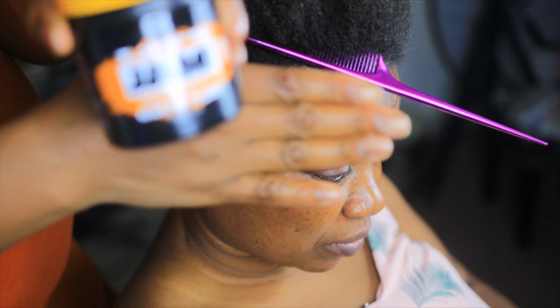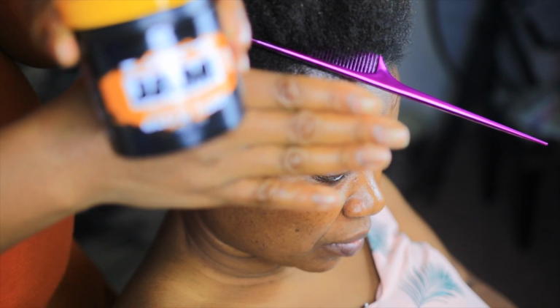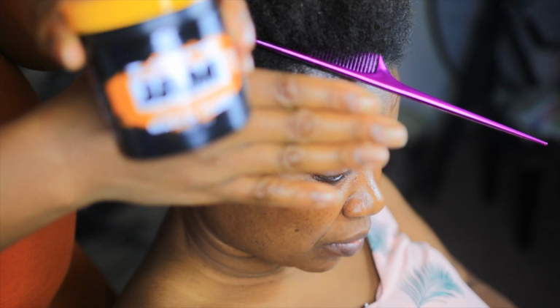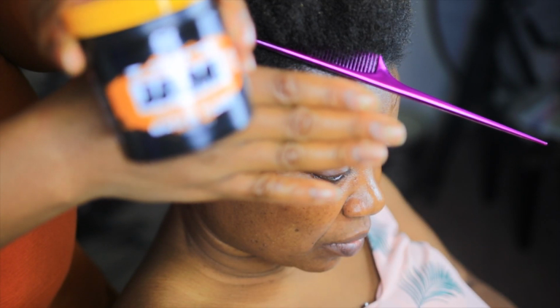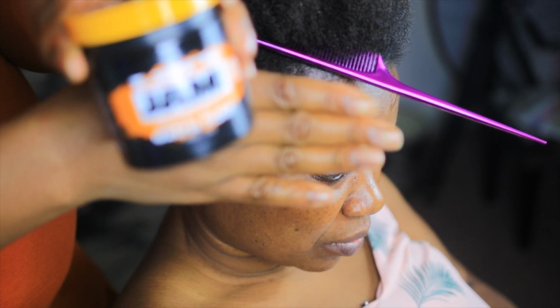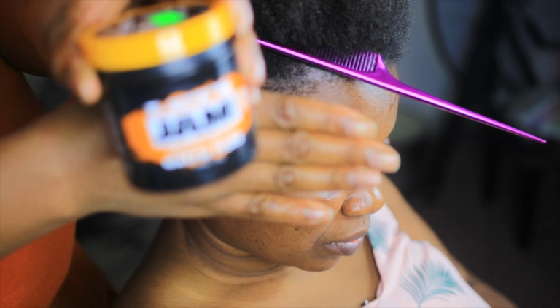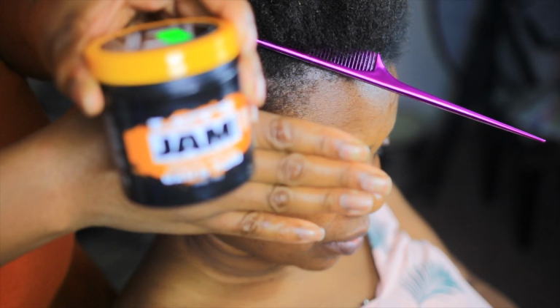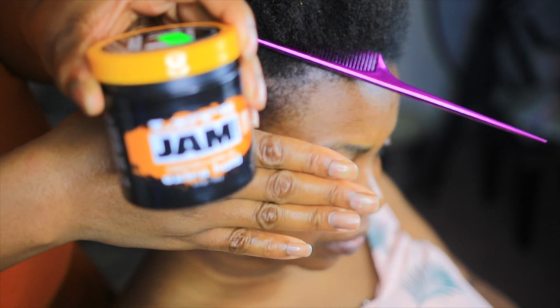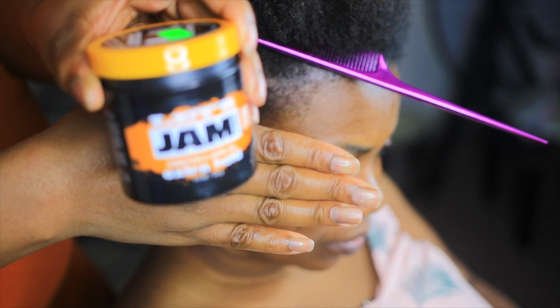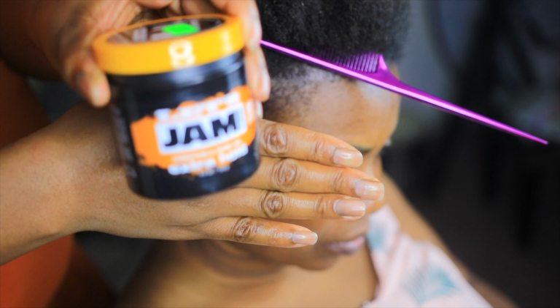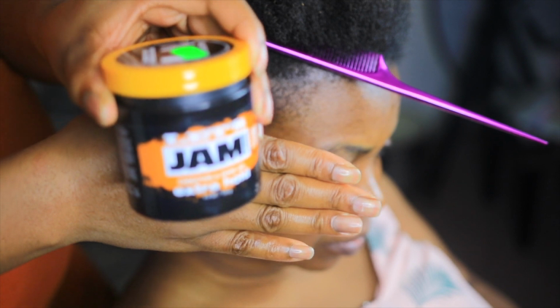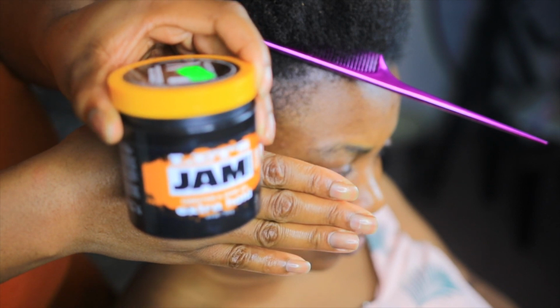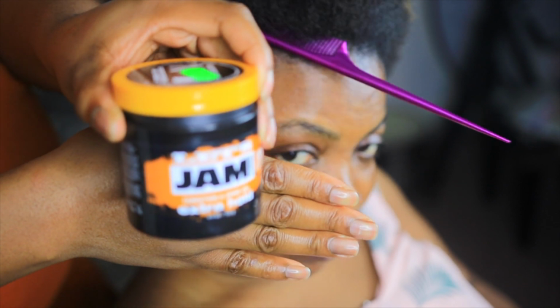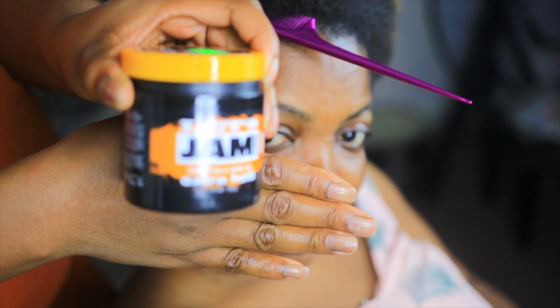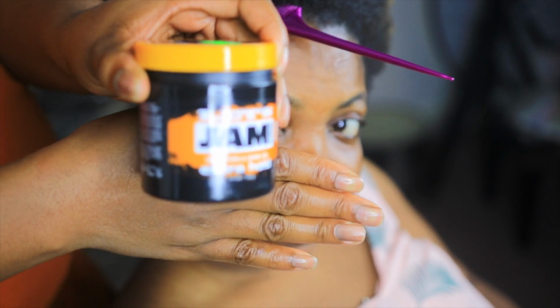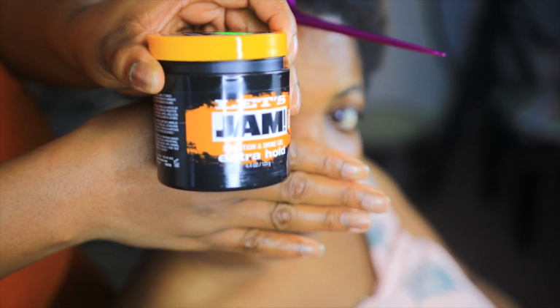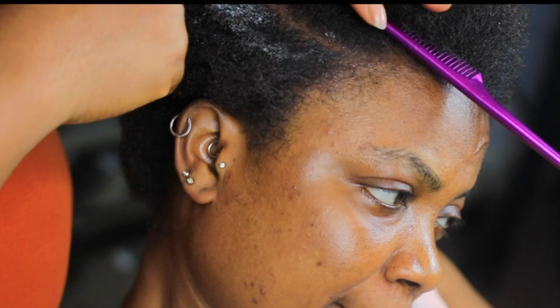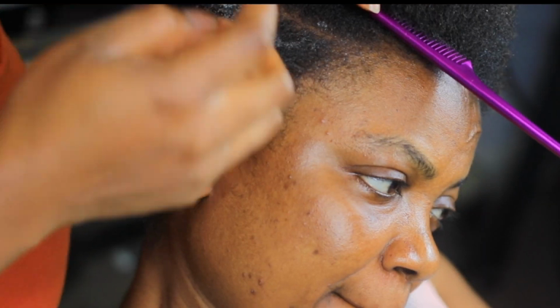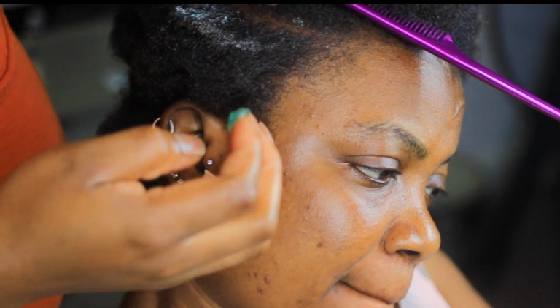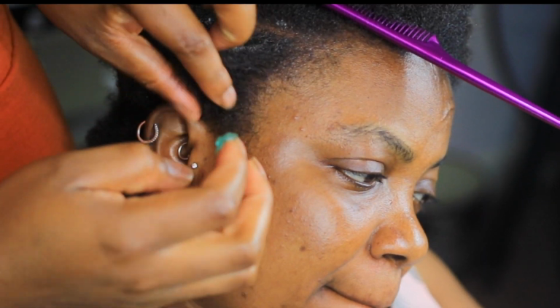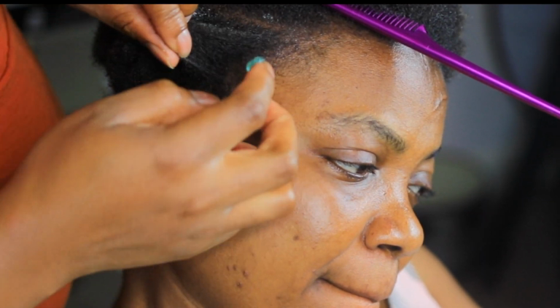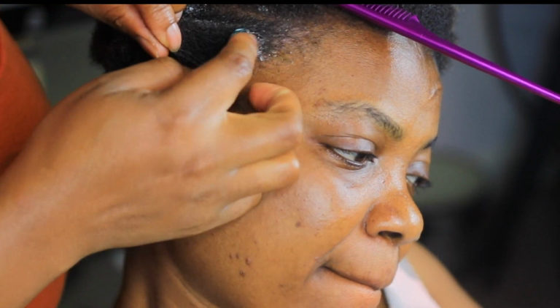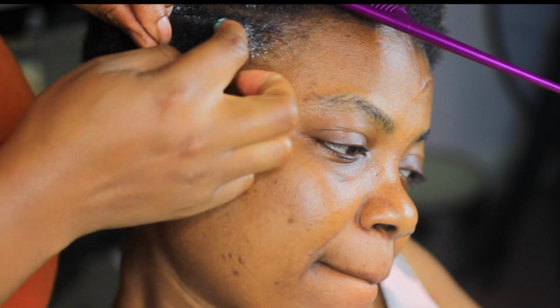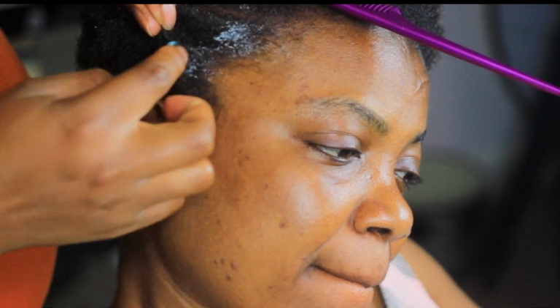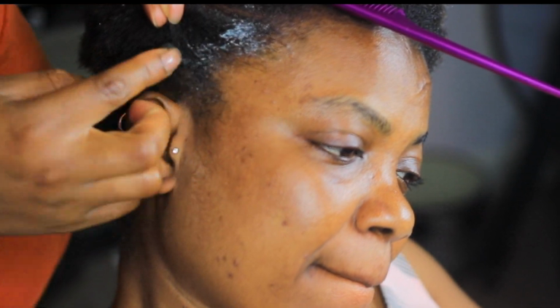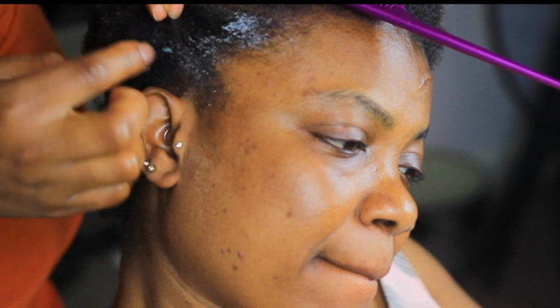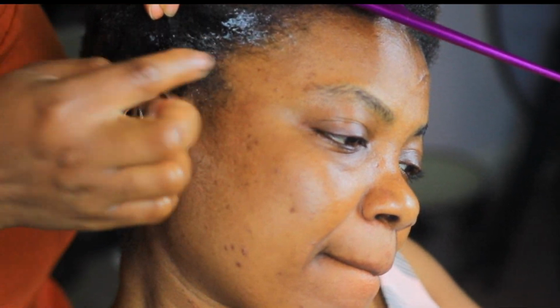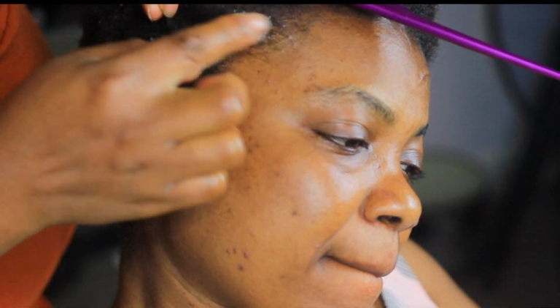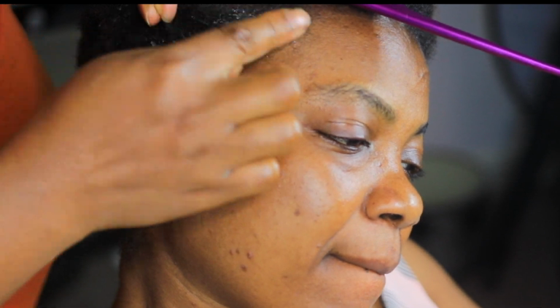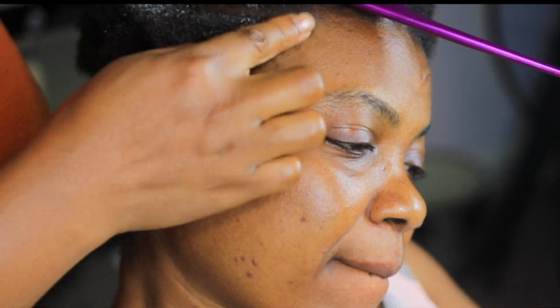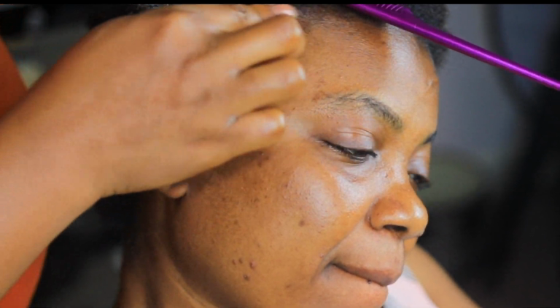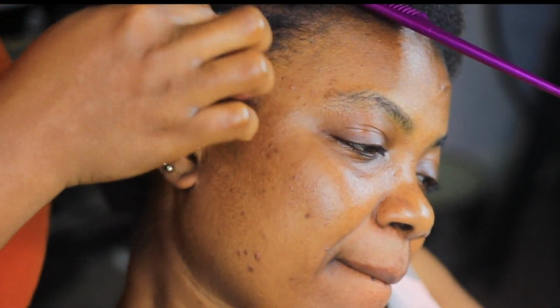The hair jam is needed to hold the hair in place. I put the hair jam on her hair.